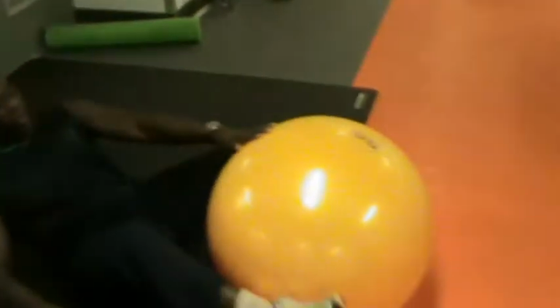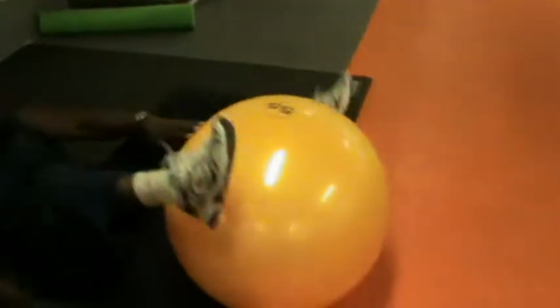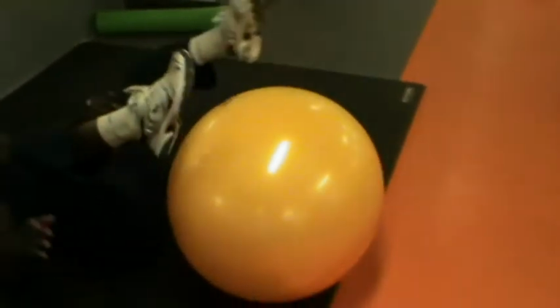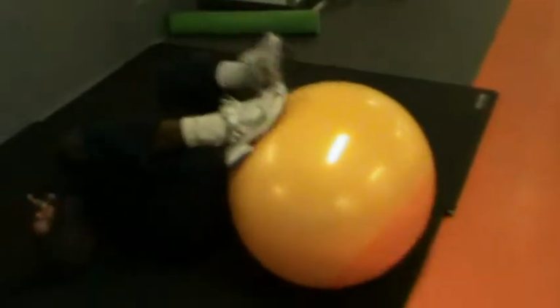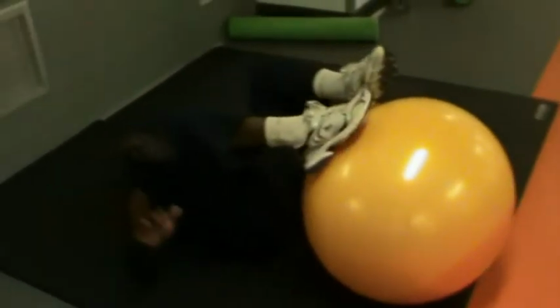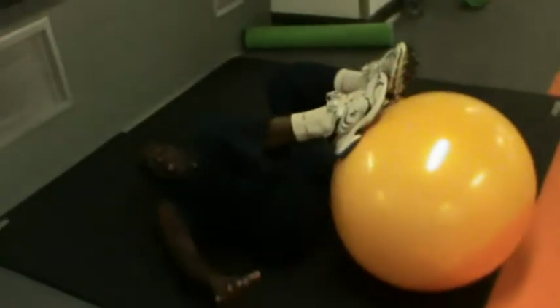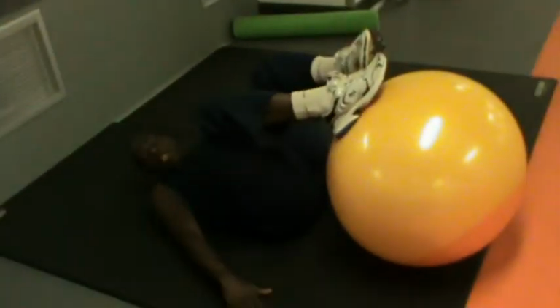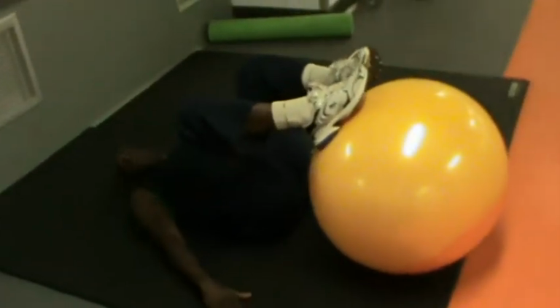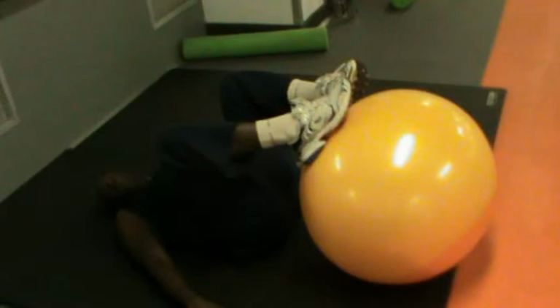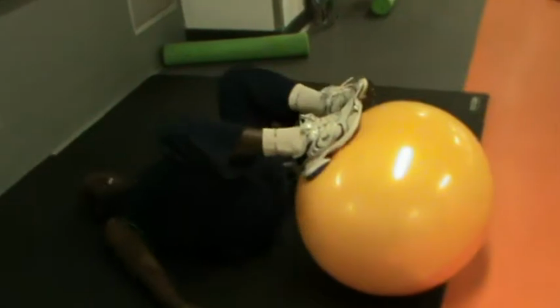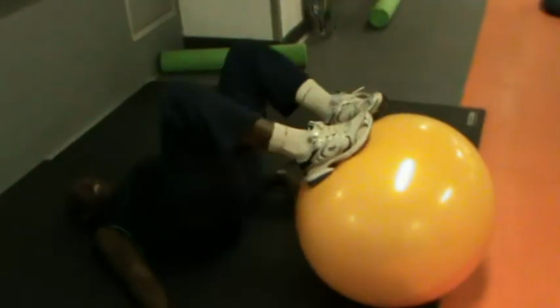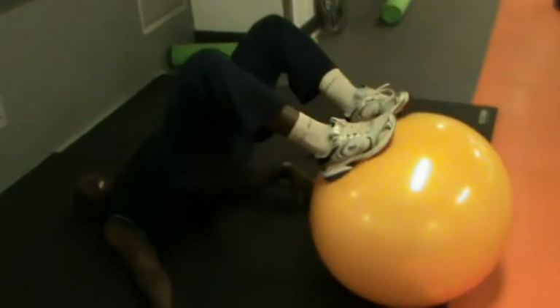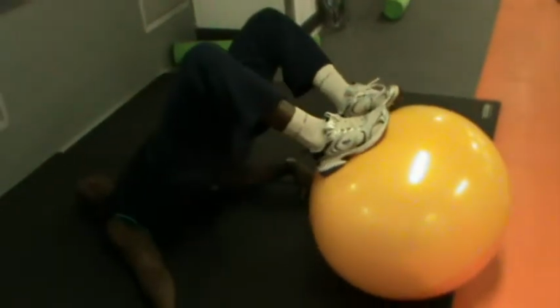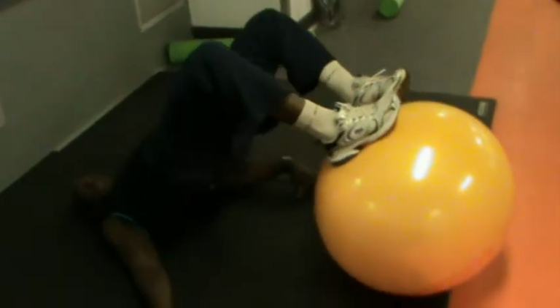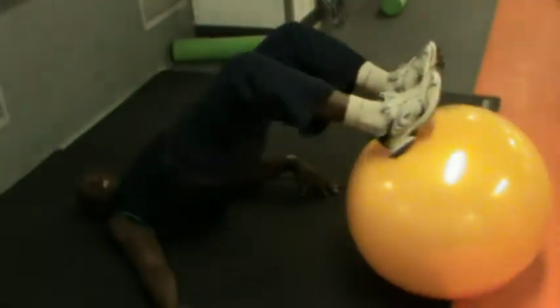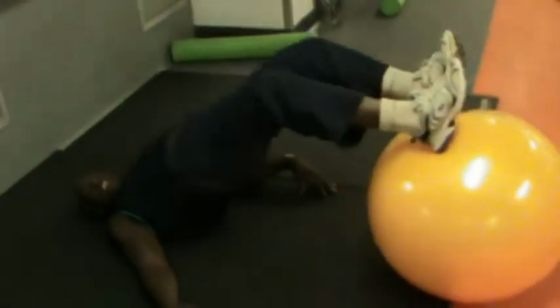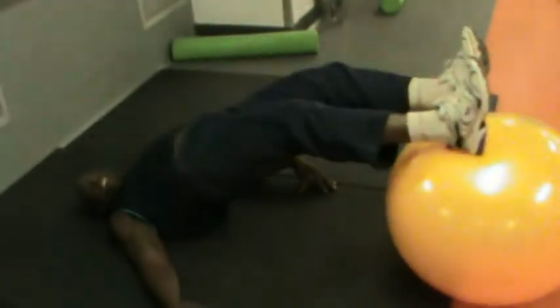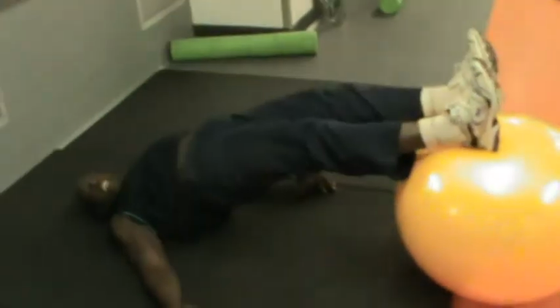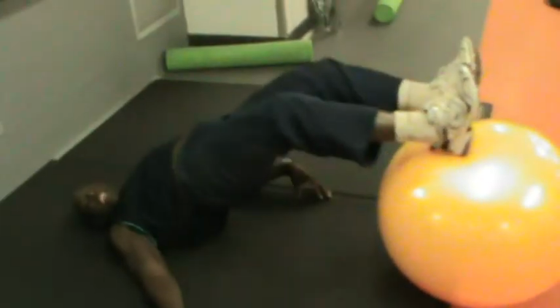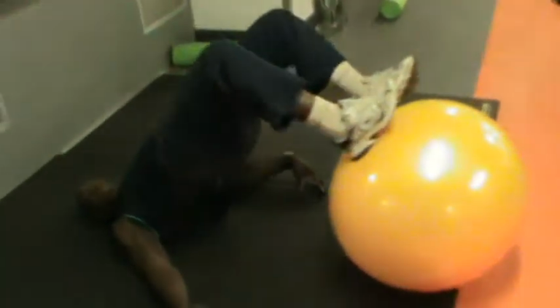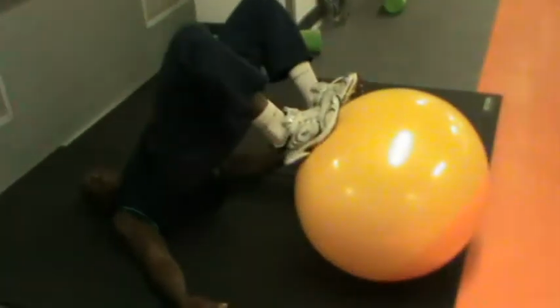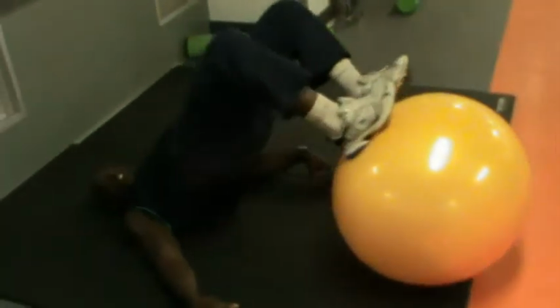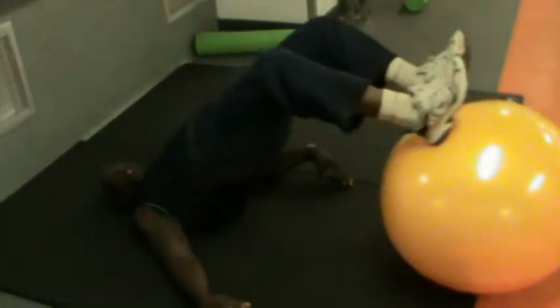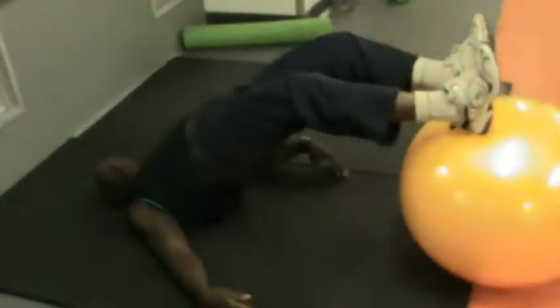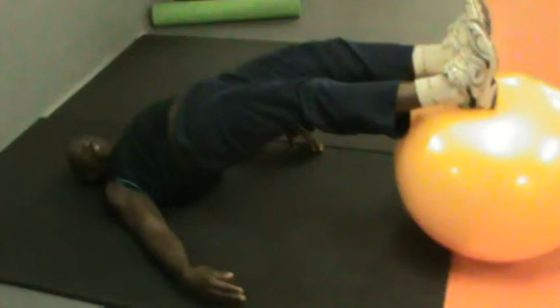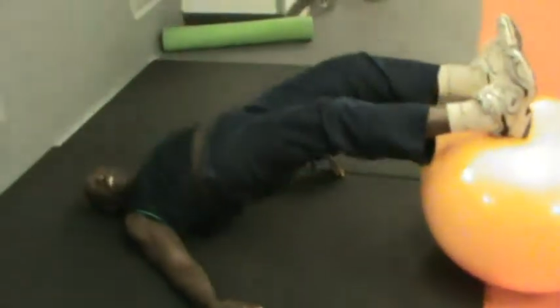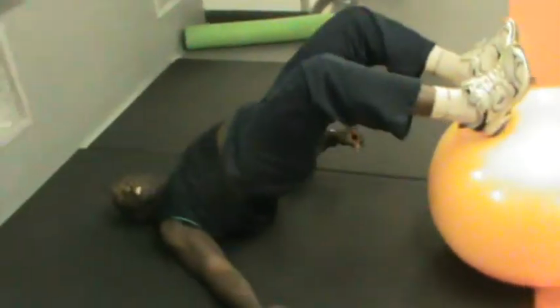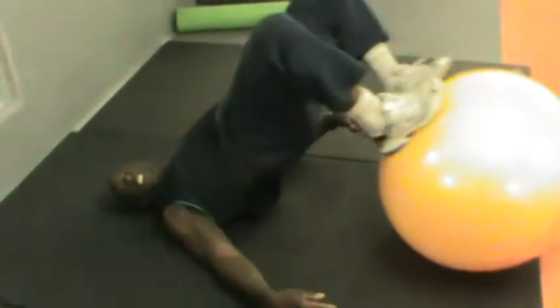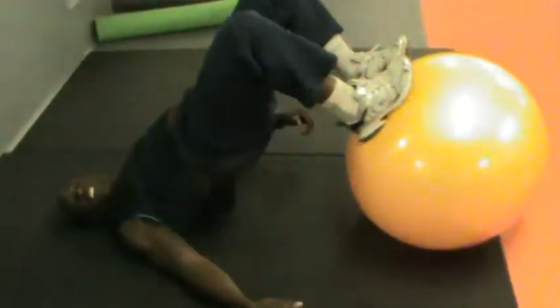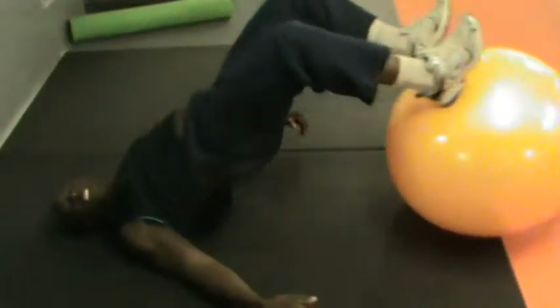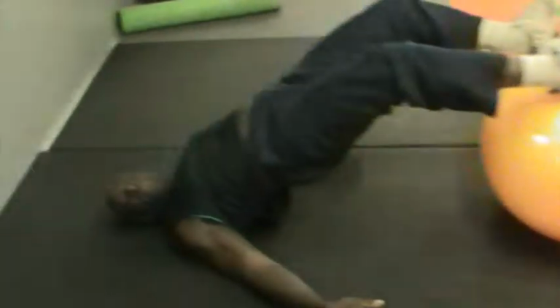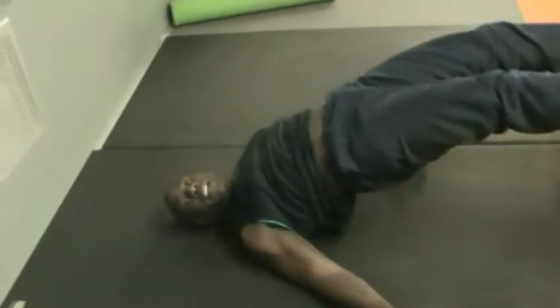What you need to do is step on the ball, keep your arms on your side, lift up your body, extend and bring your back. Of course, you have to remember to breathe.